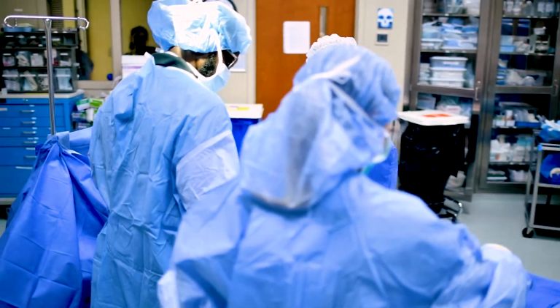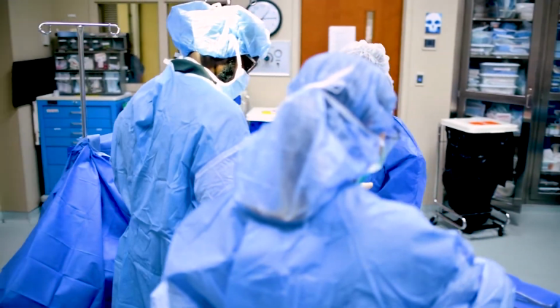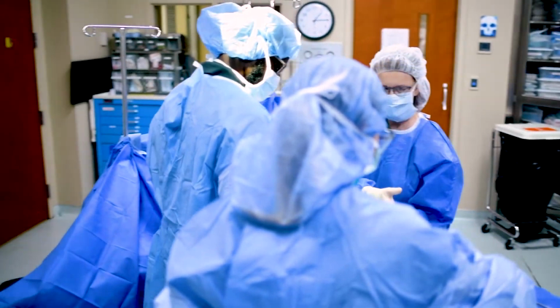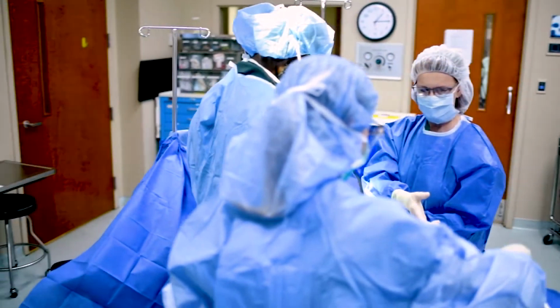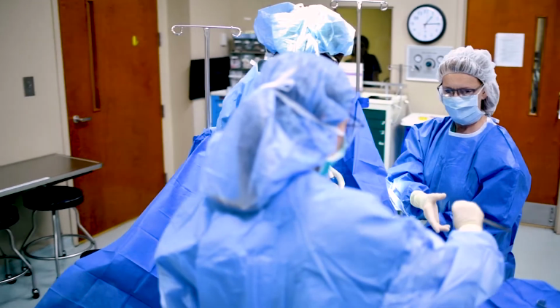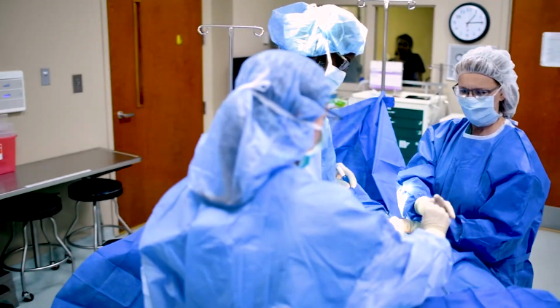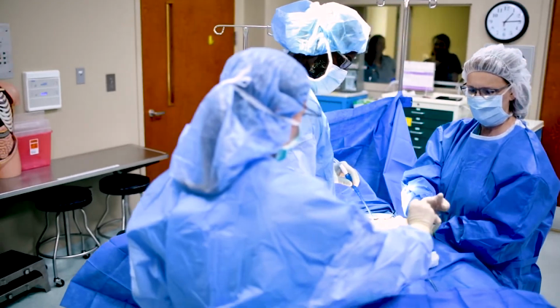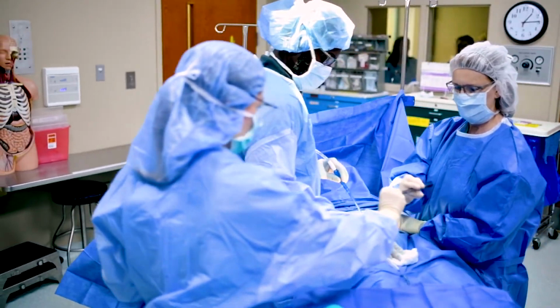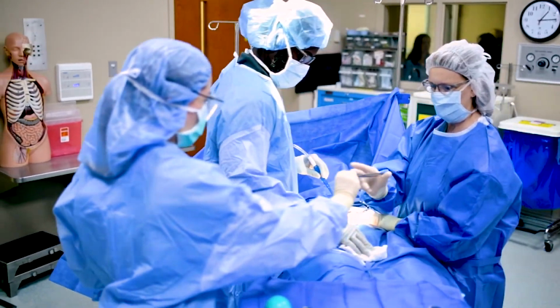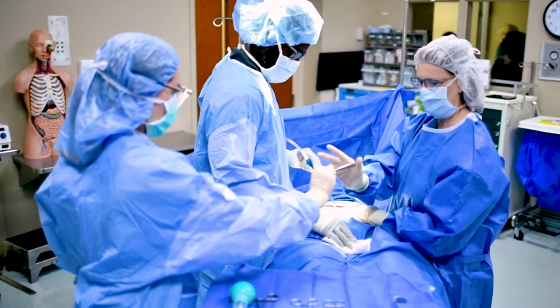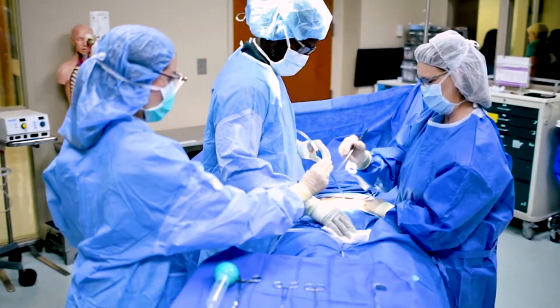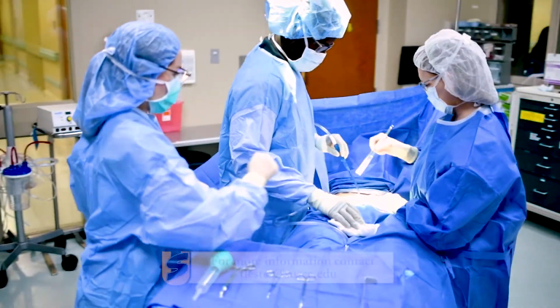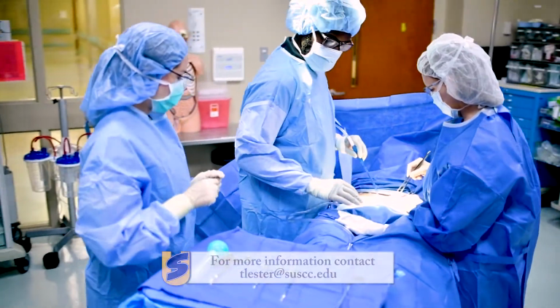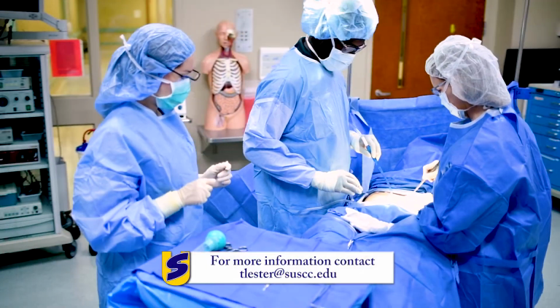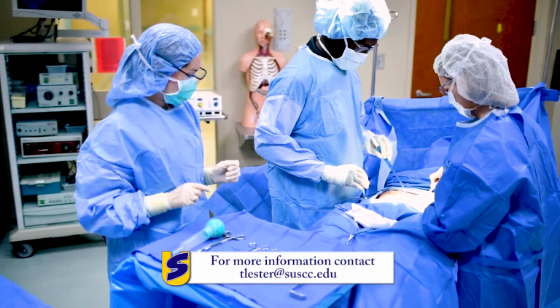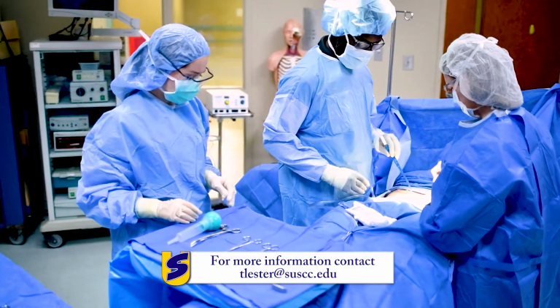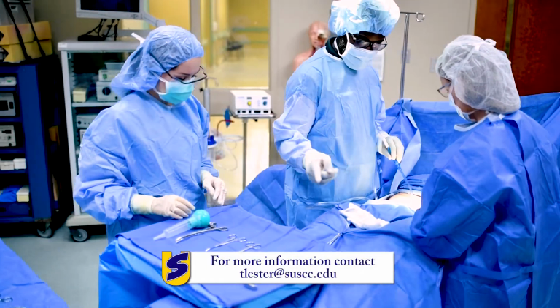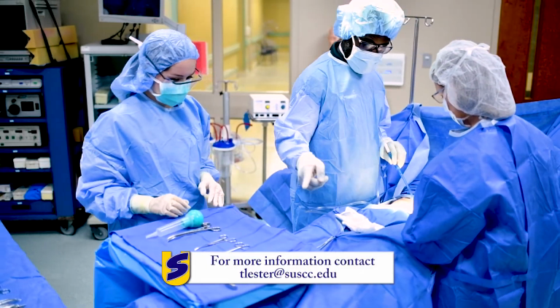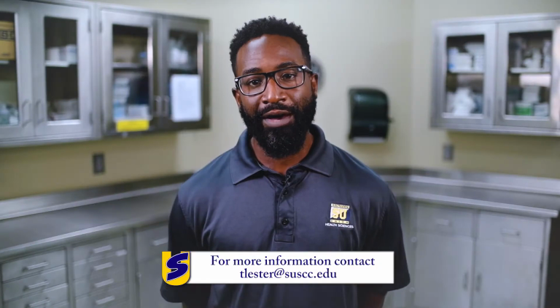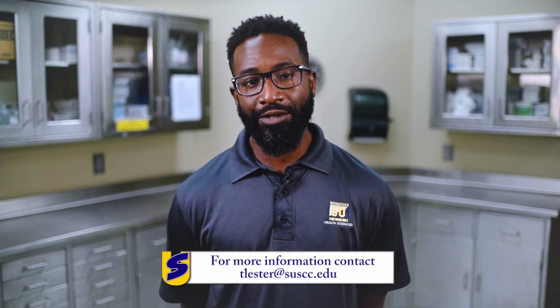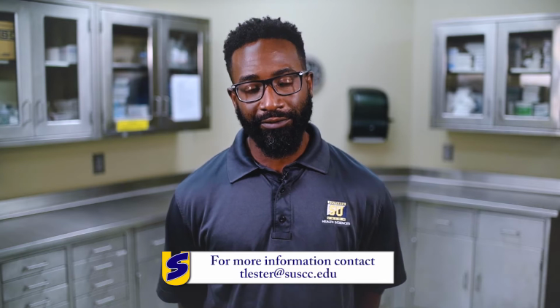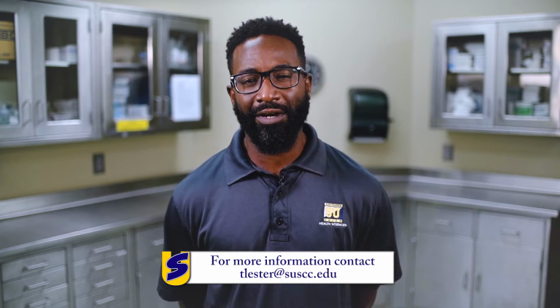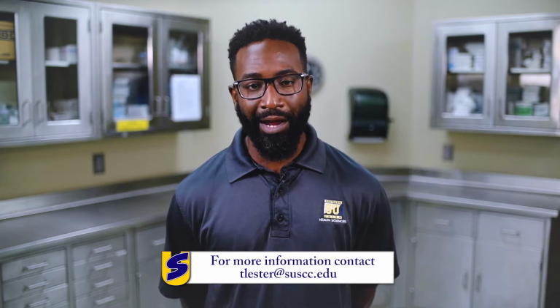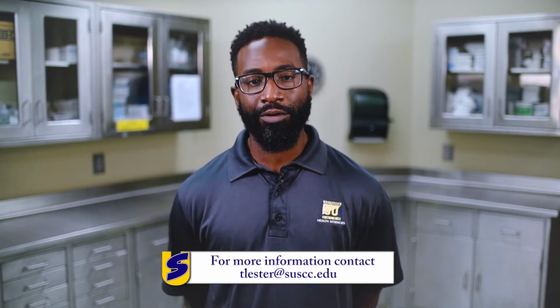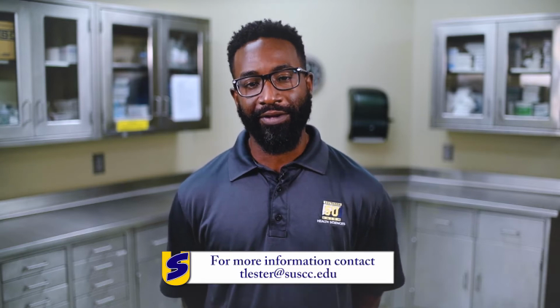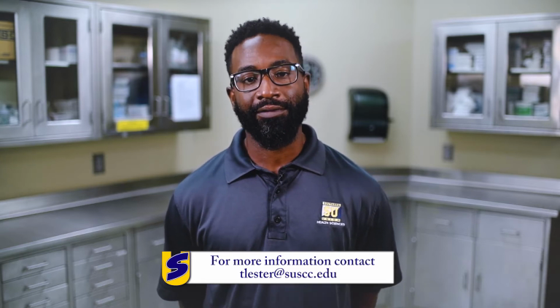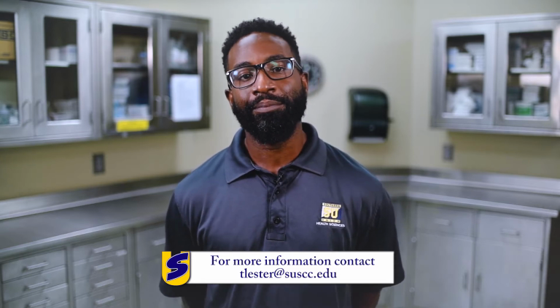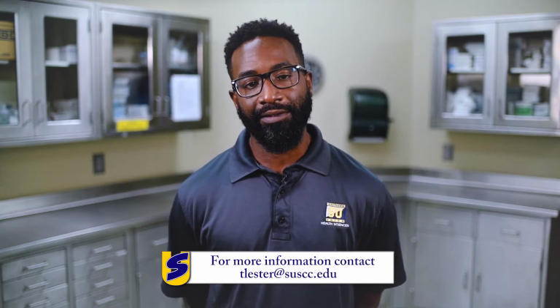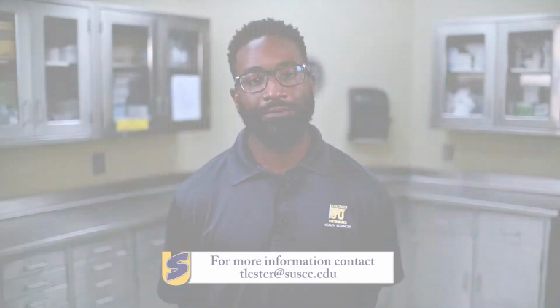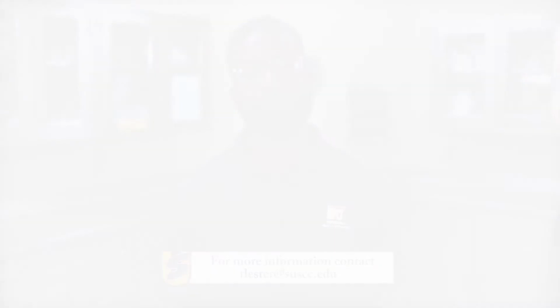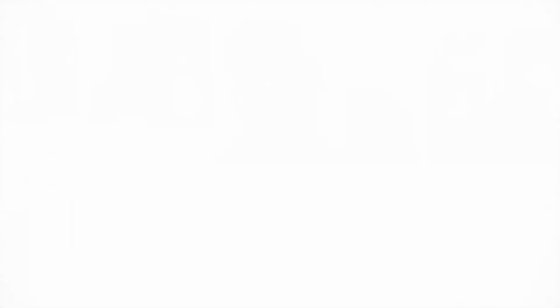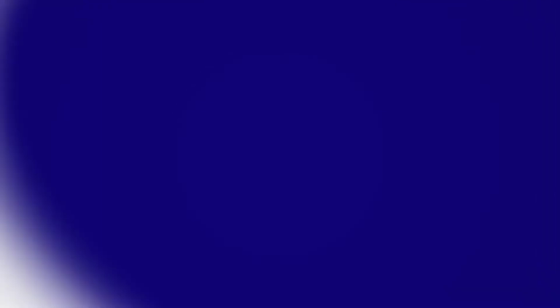The surgical technology program provides a different learning environment like no other. If you have any questions about our growing profession, please feel free to contact me.